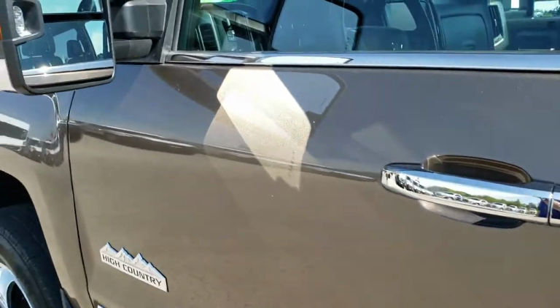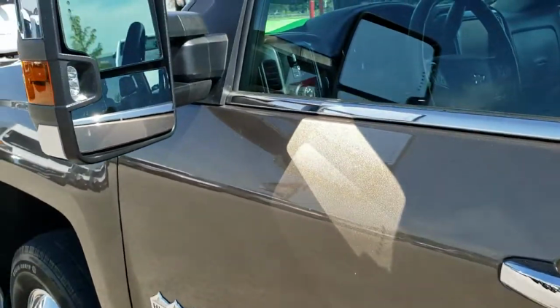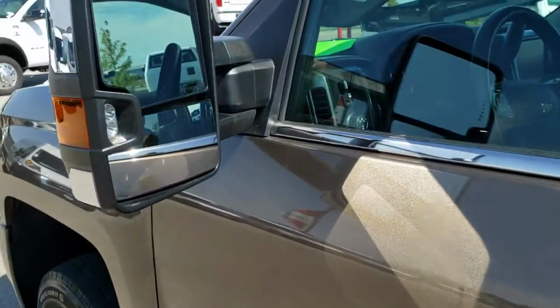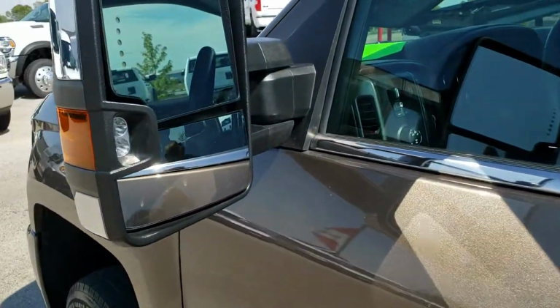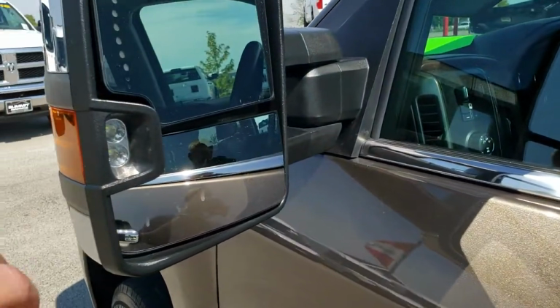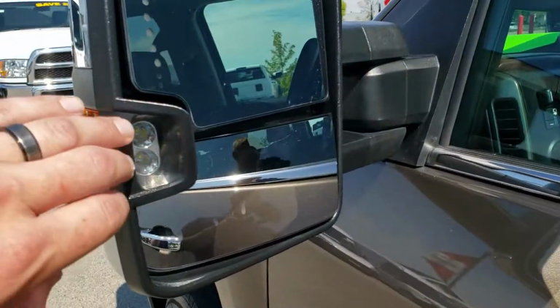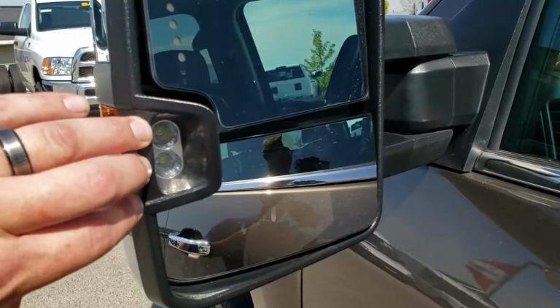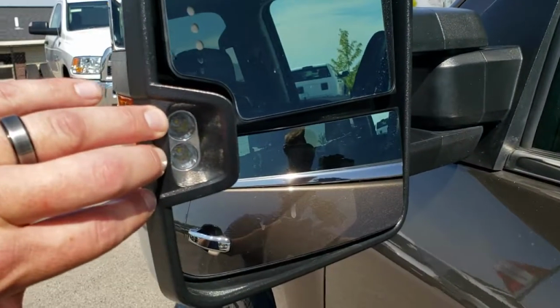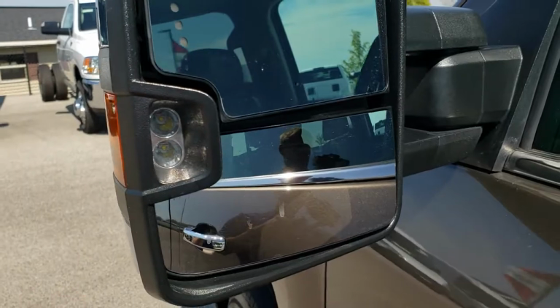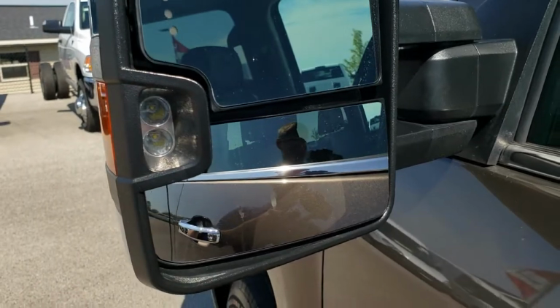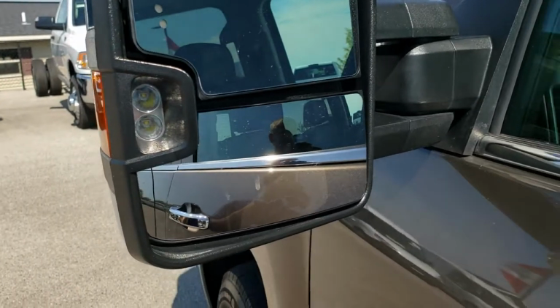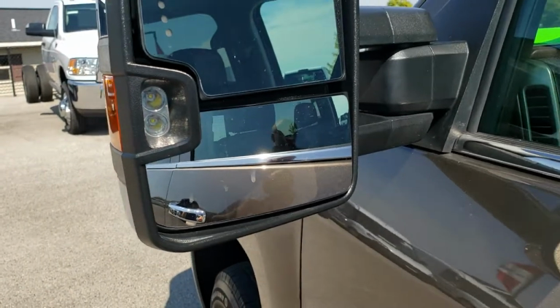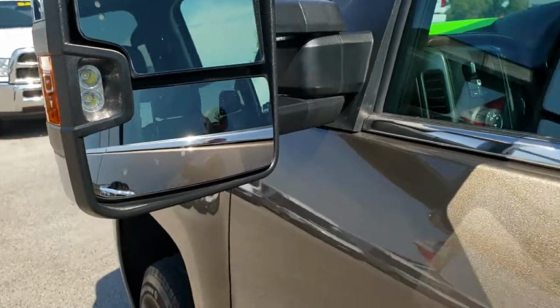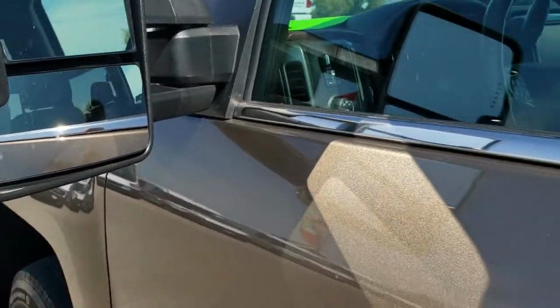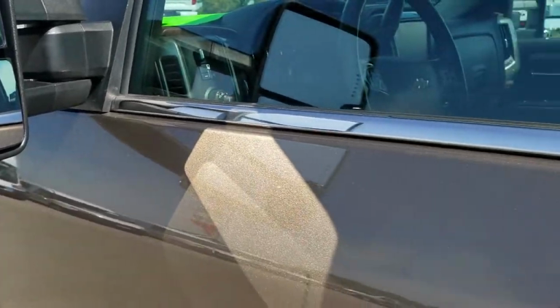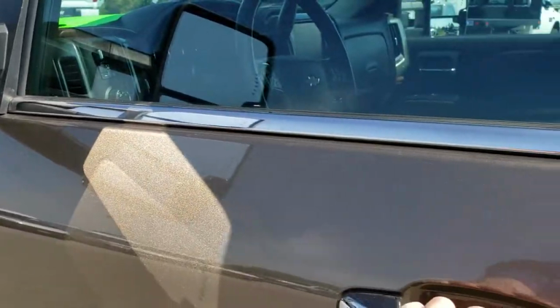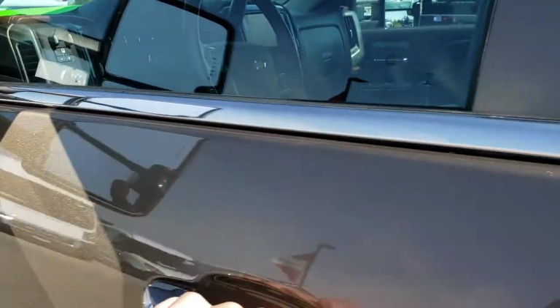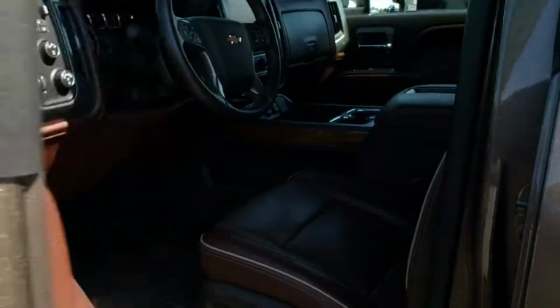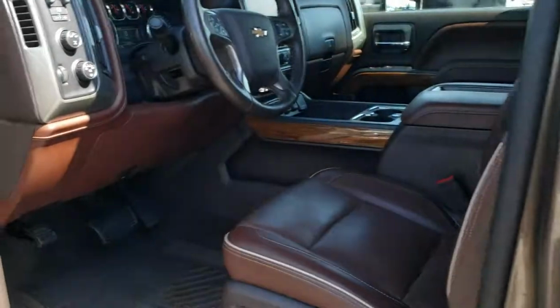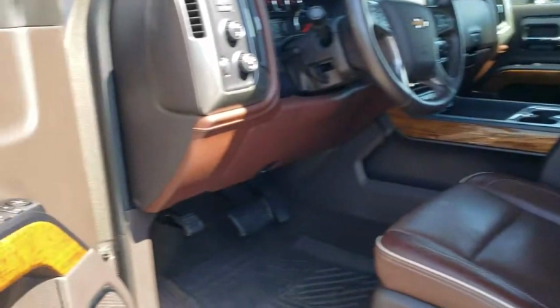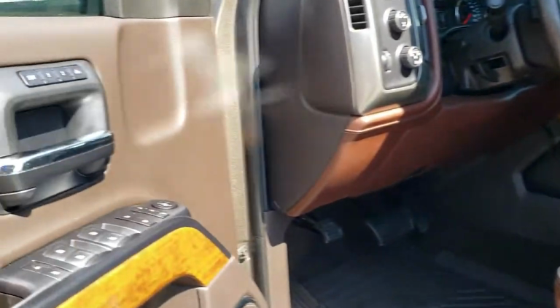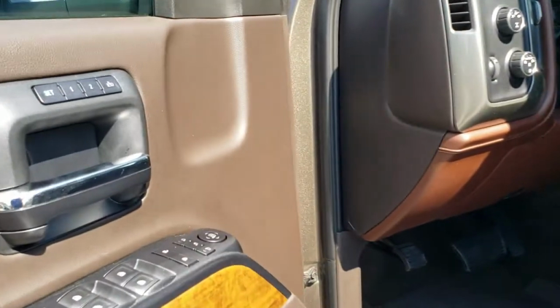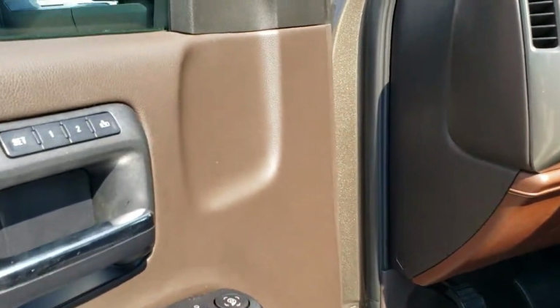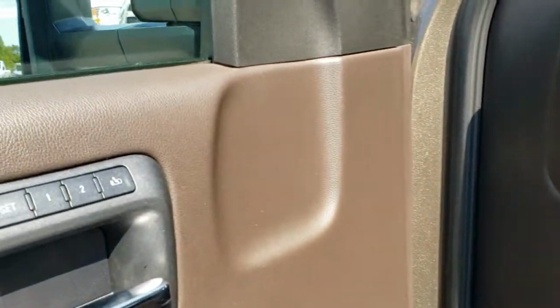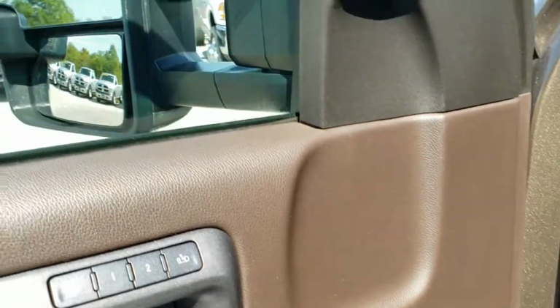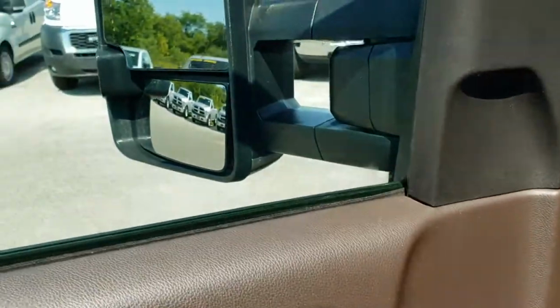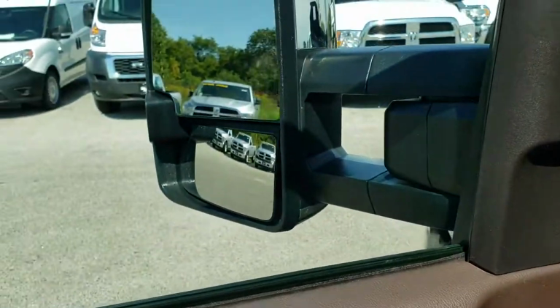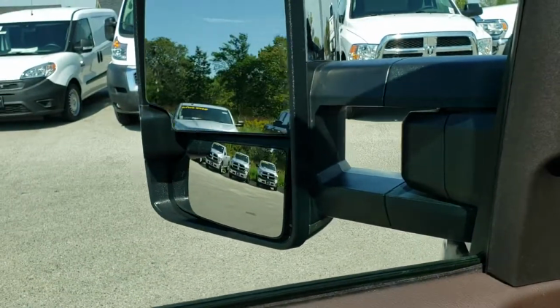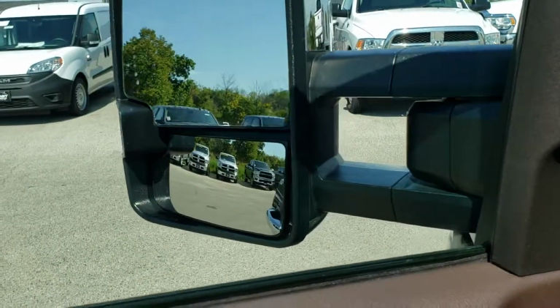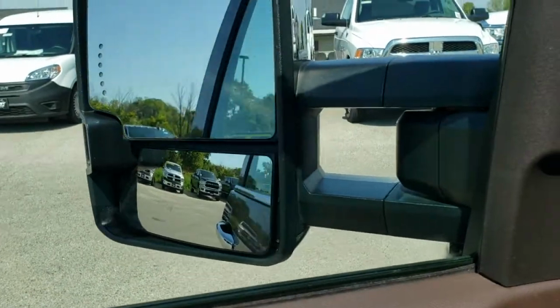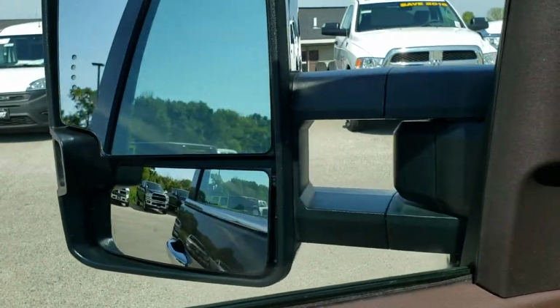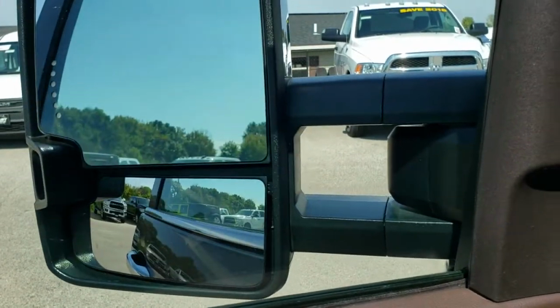It has telescopic tow mirrors with side LED lights. They fold in — they are power fold-in mirrors, so they go in like so.